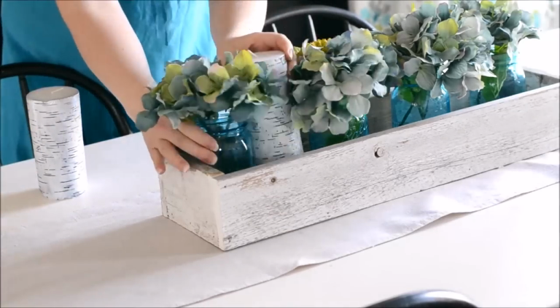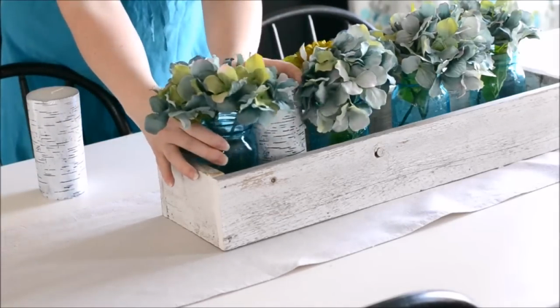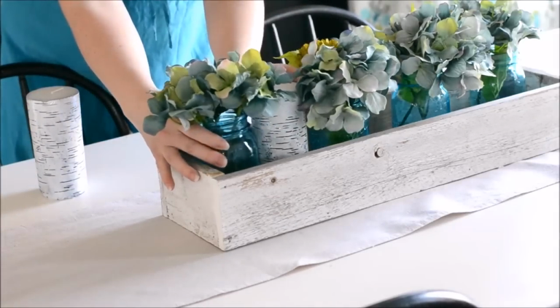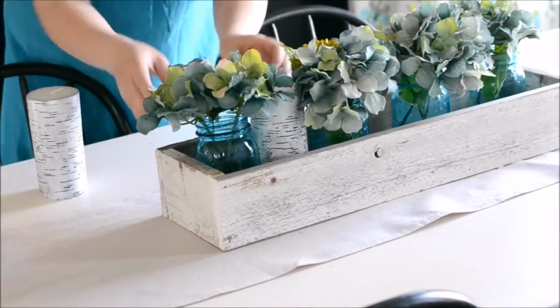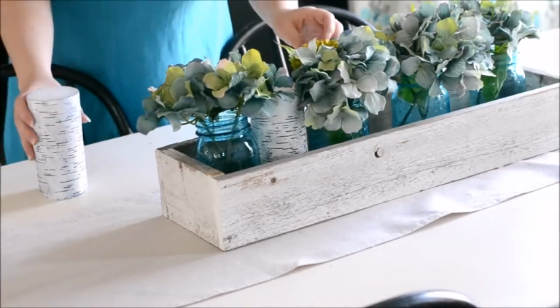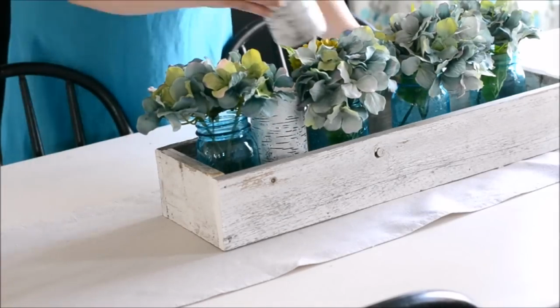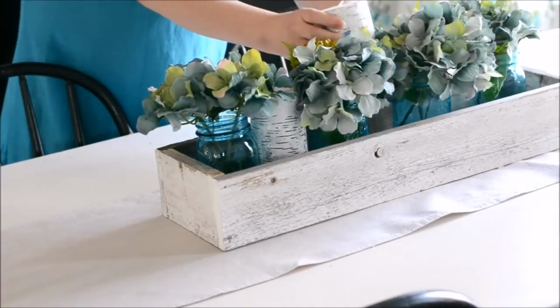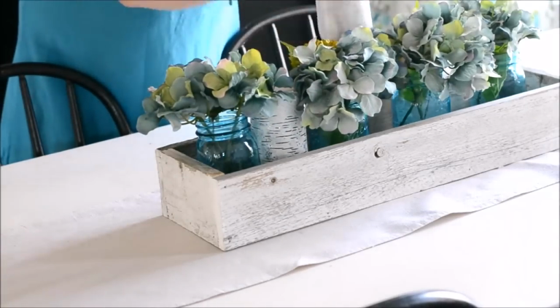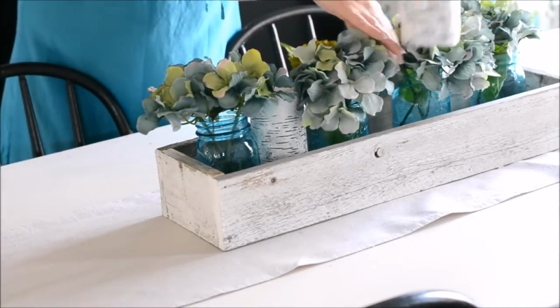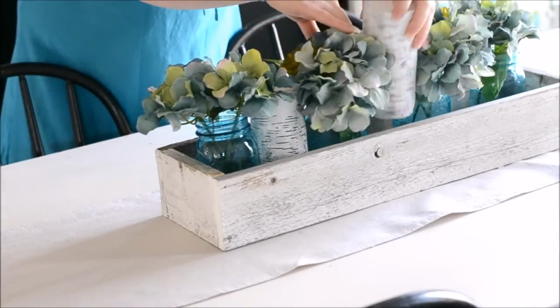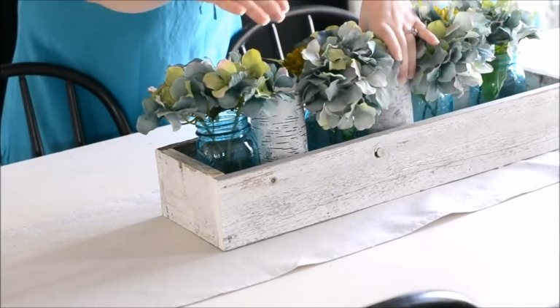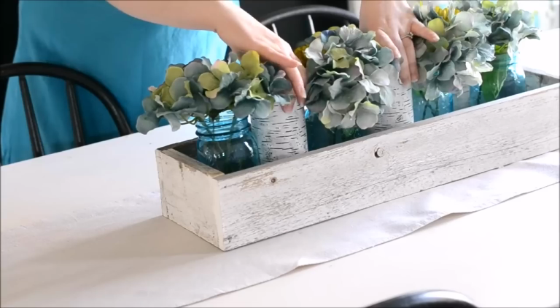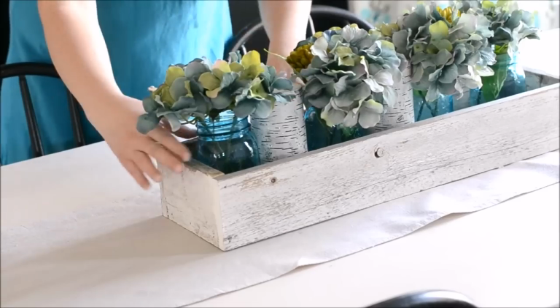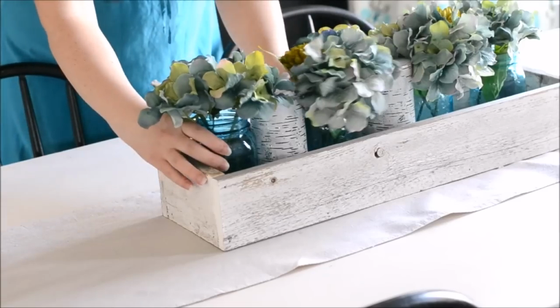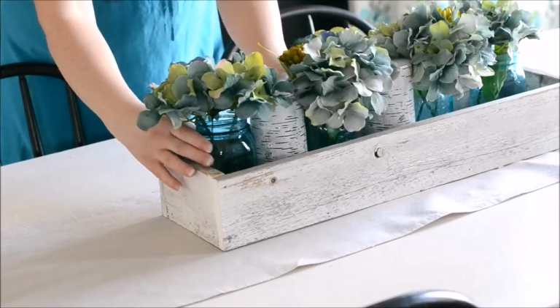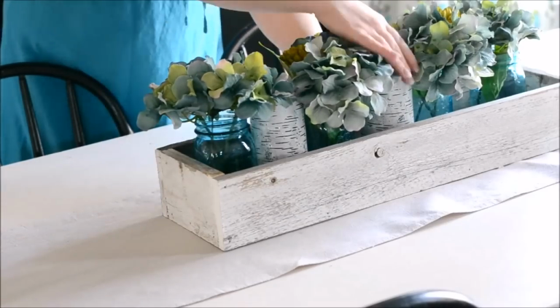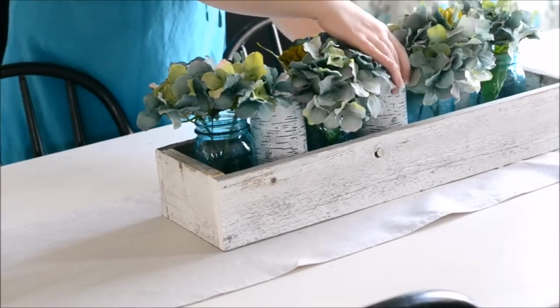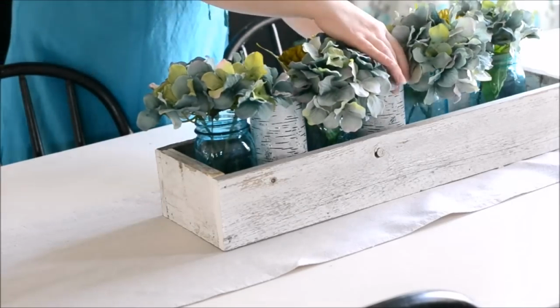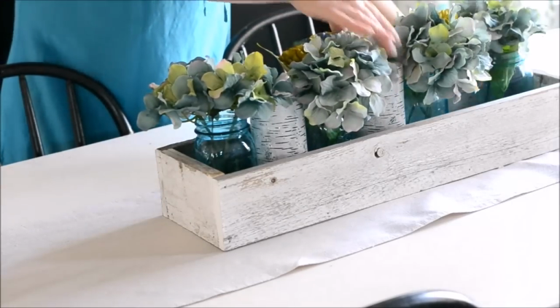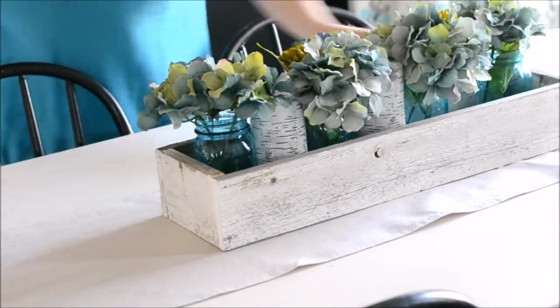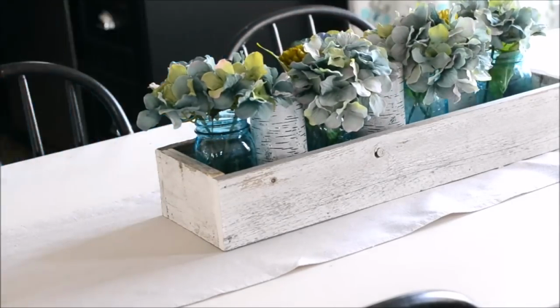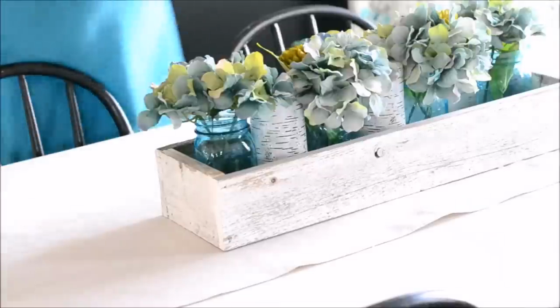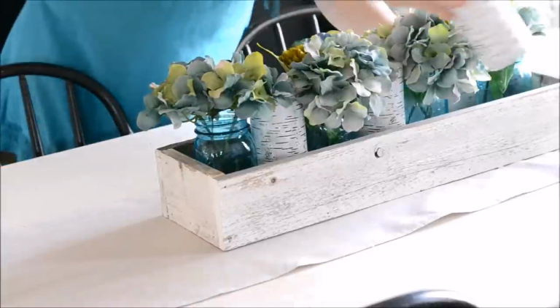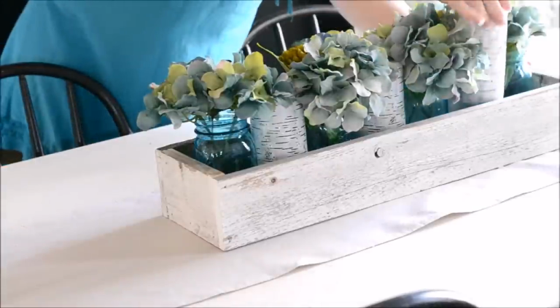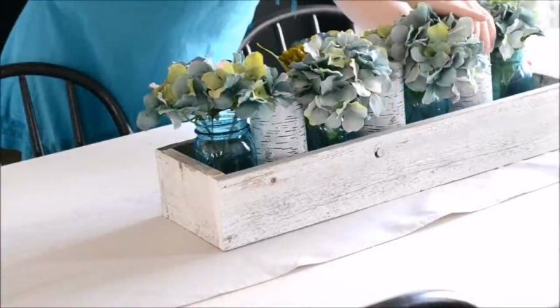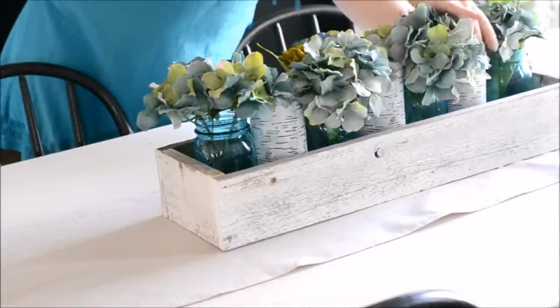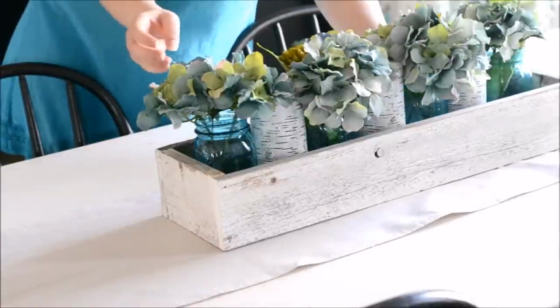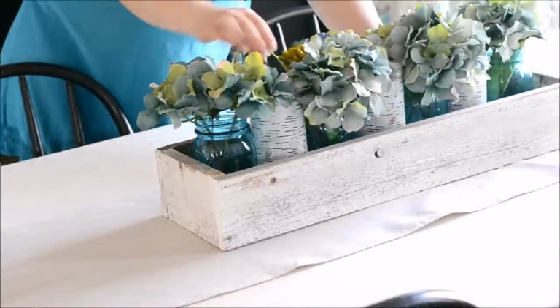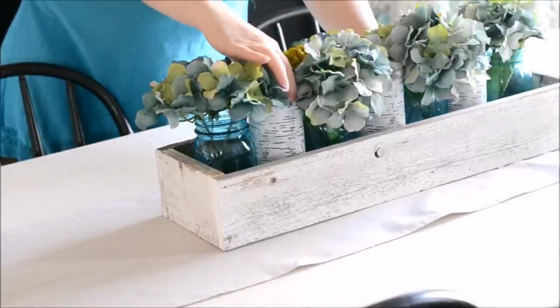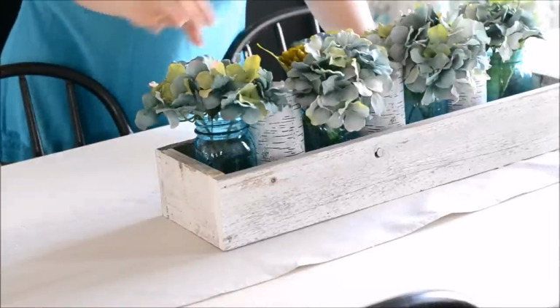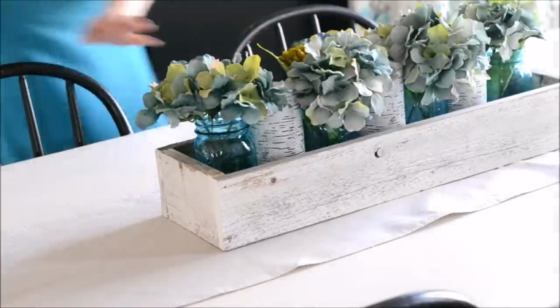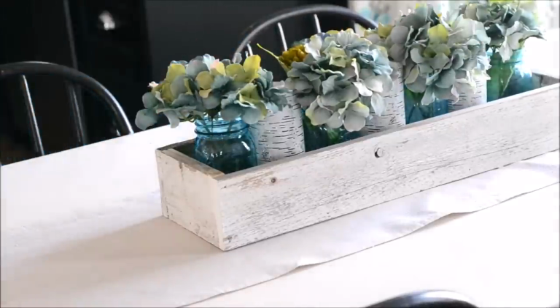In between the mason jars I found these really pretty and sparkly birch candles on clearance after Christmas, and I'm just inserting them in between the jars just for some springy prettiness and texture.